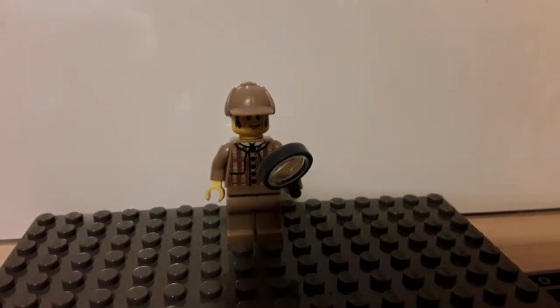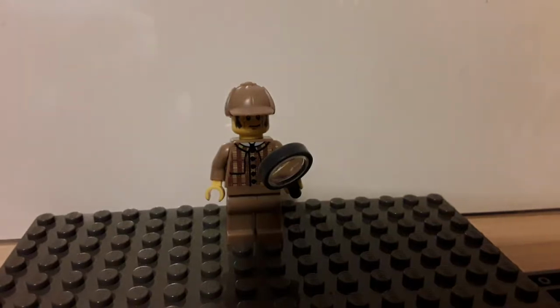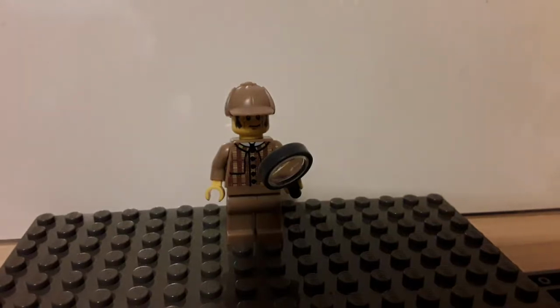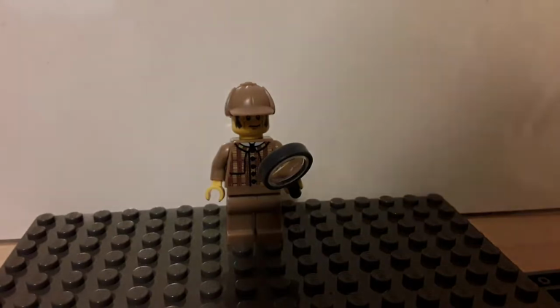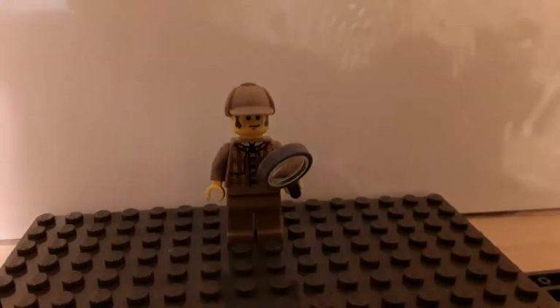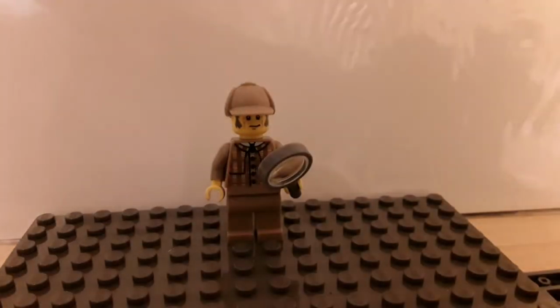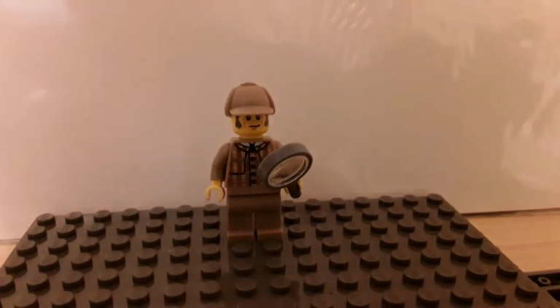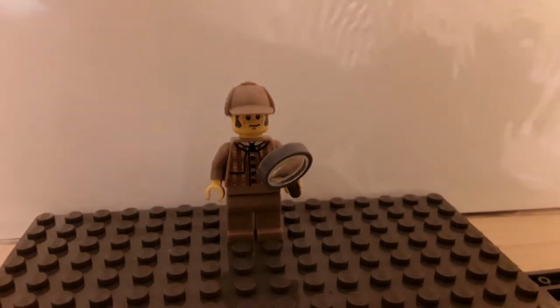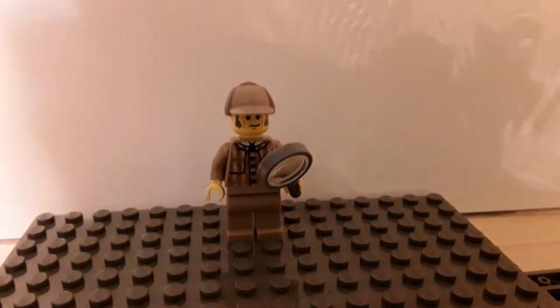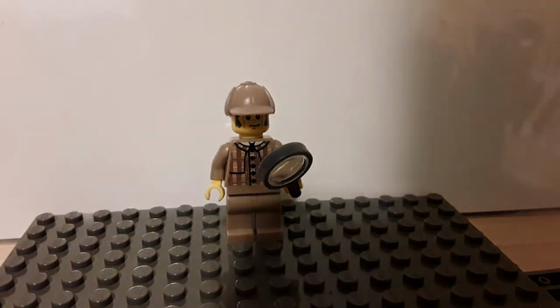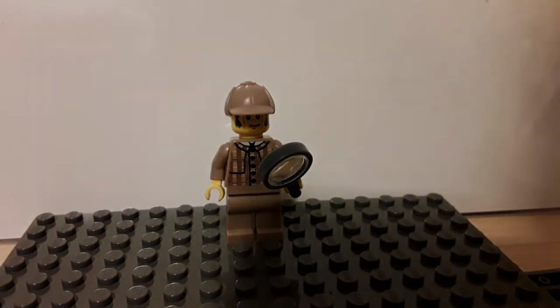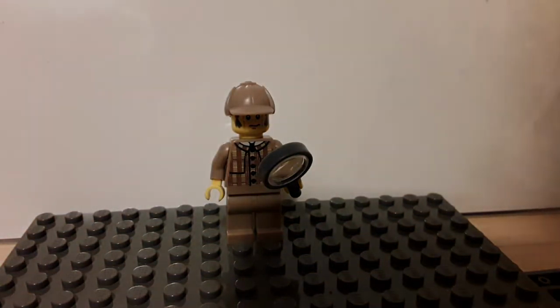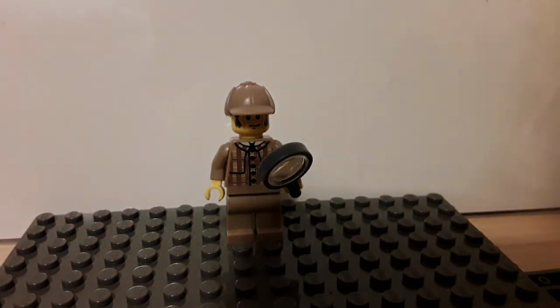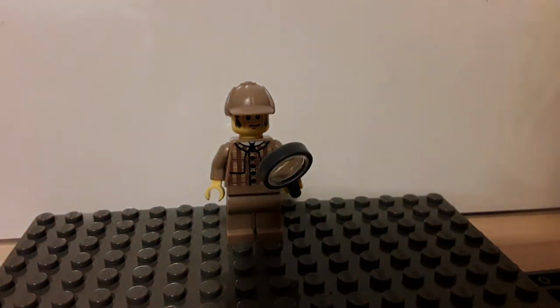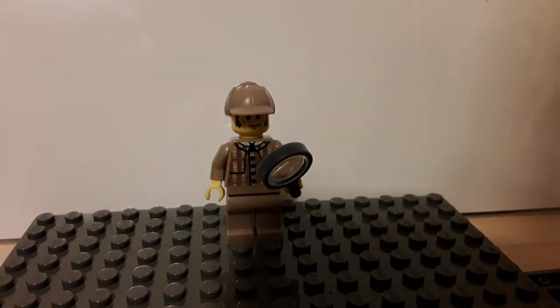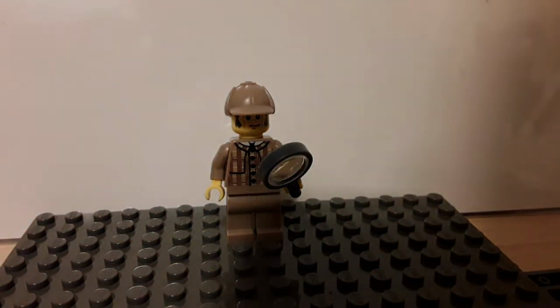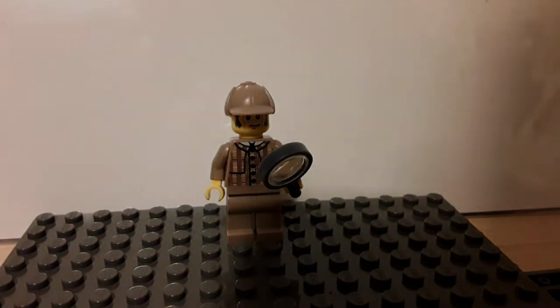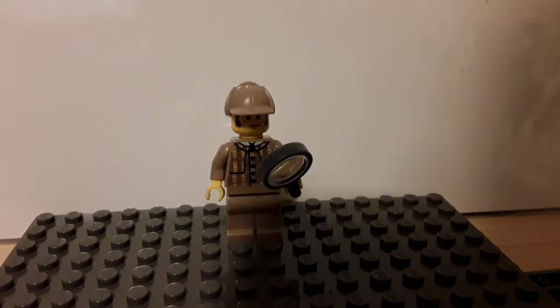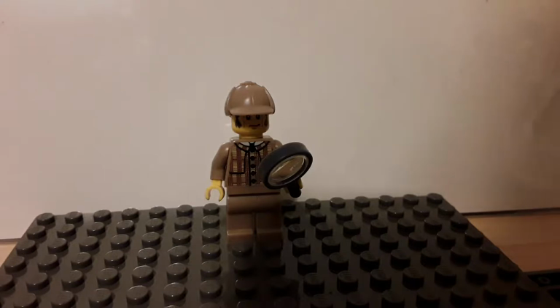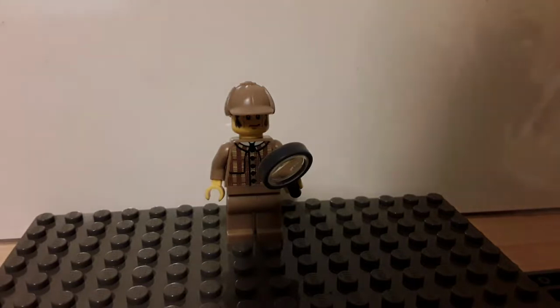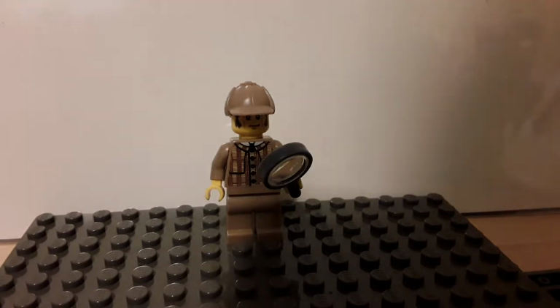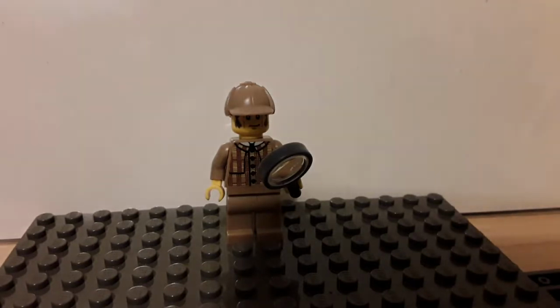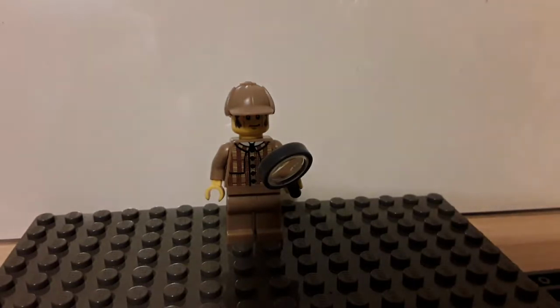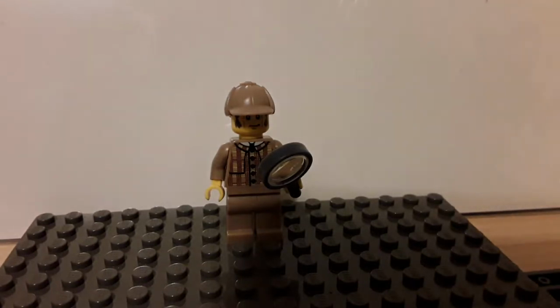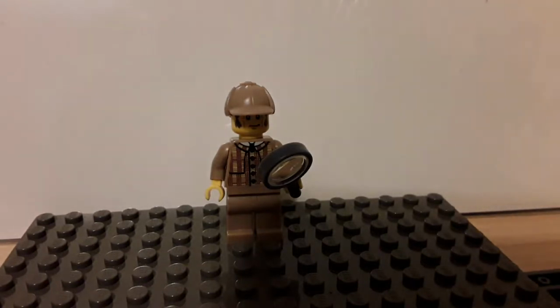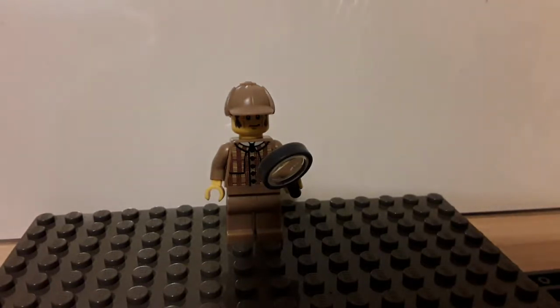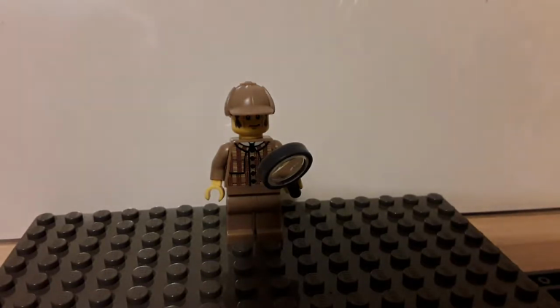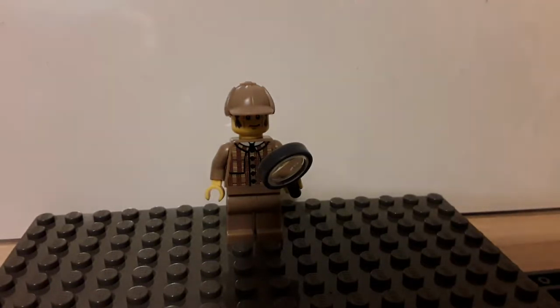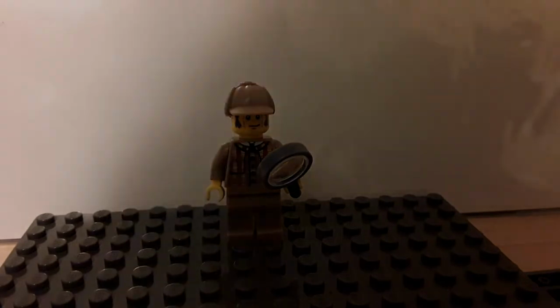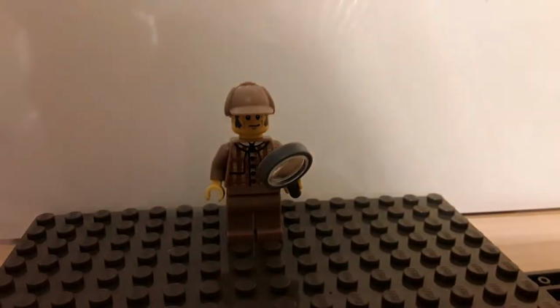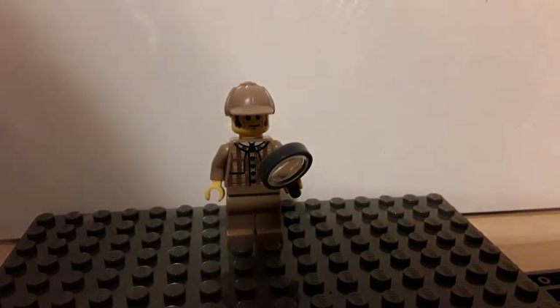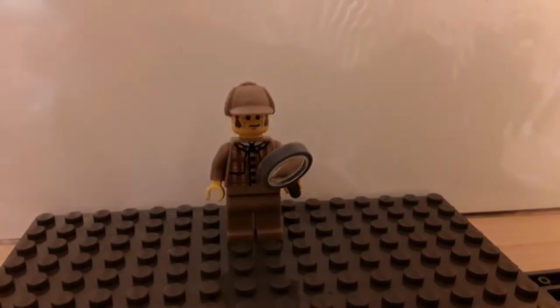Hello everyone and welcome back to my channel. Today I'm going to be showing you how to build a better detective from the fifth collectible minifigure series. Here is the minifigure itself.